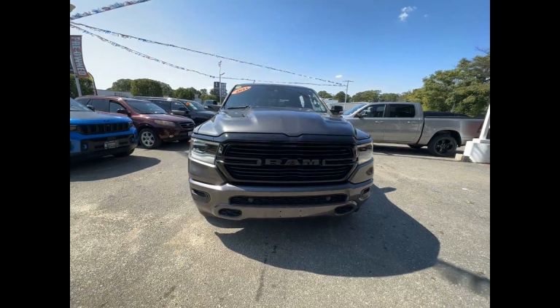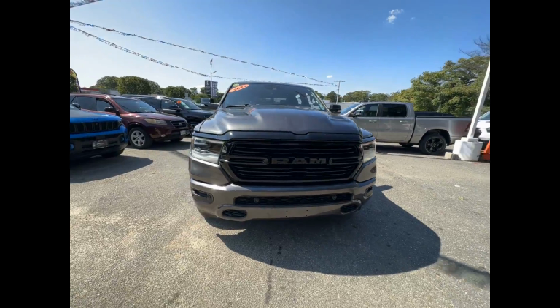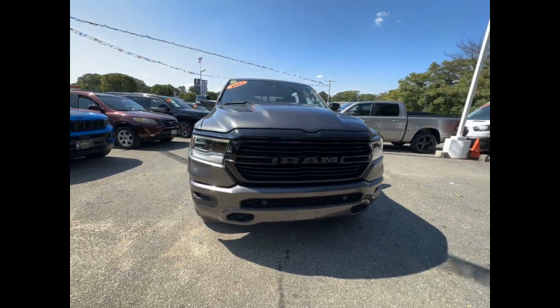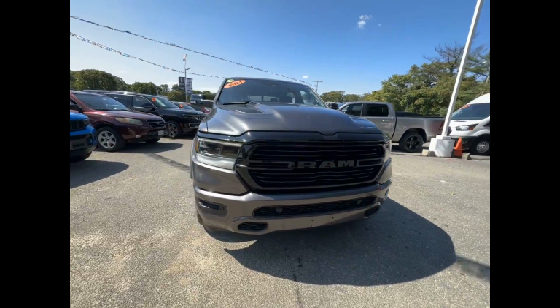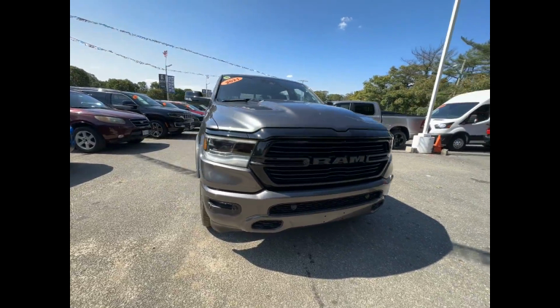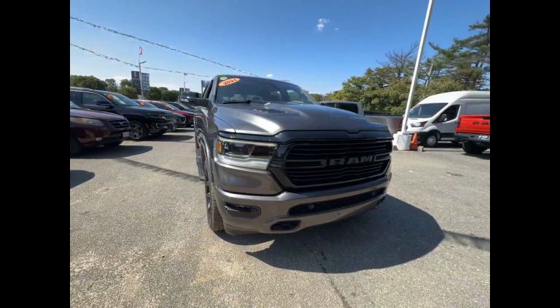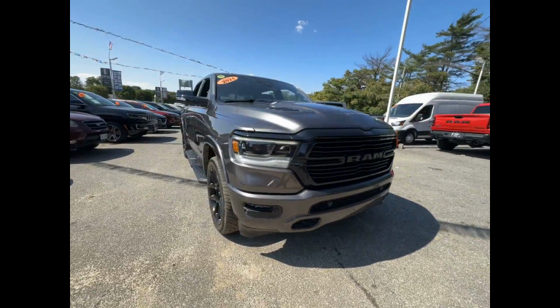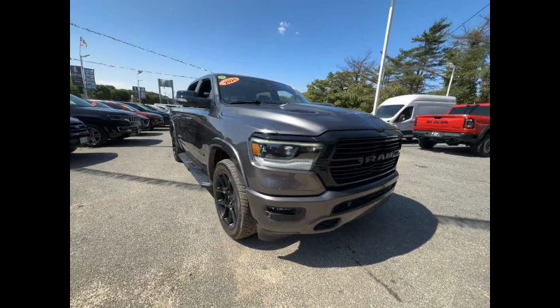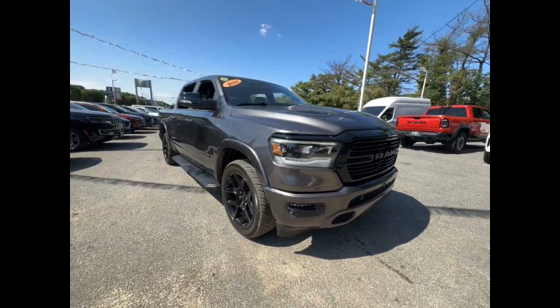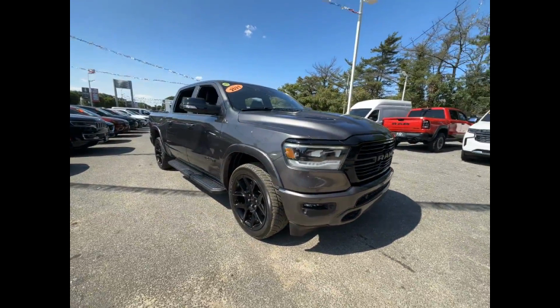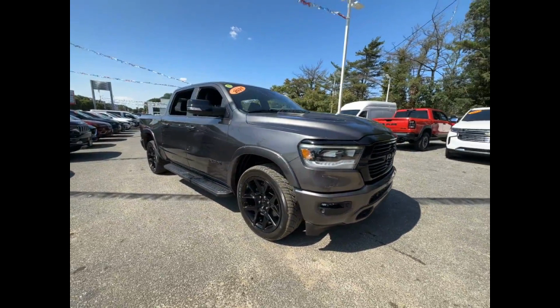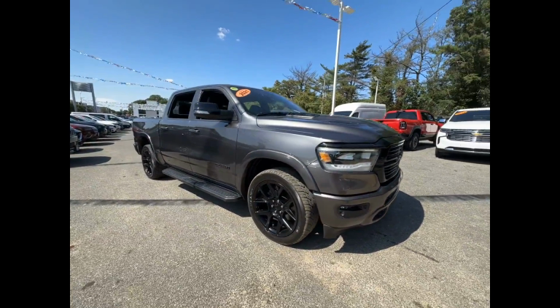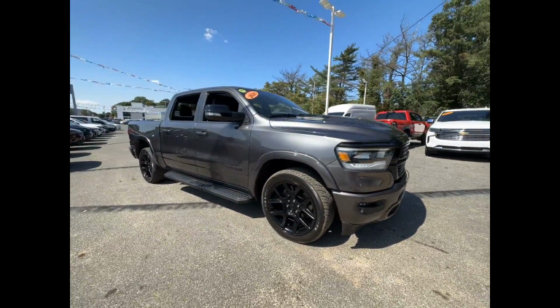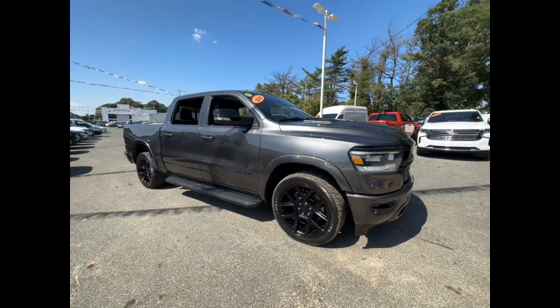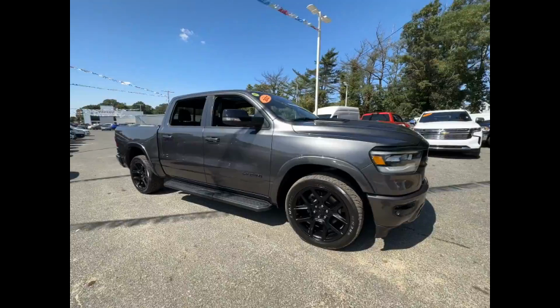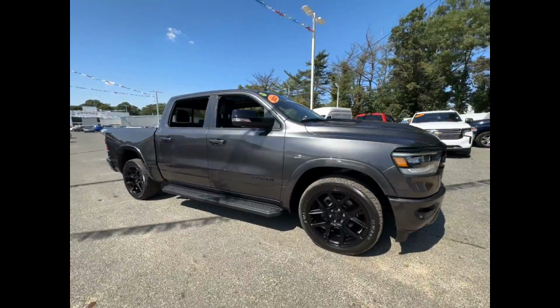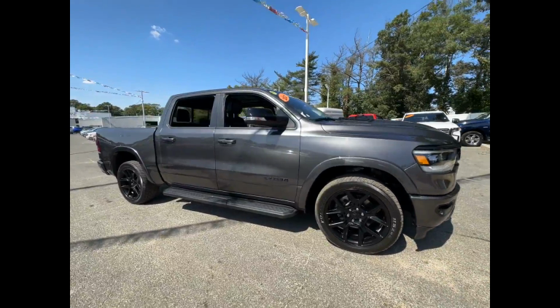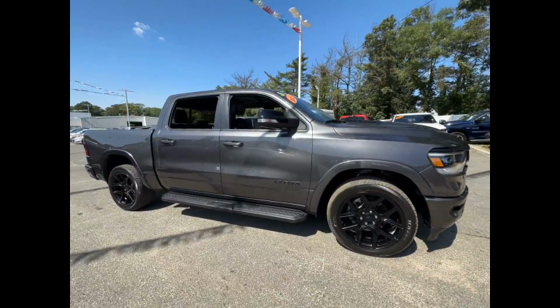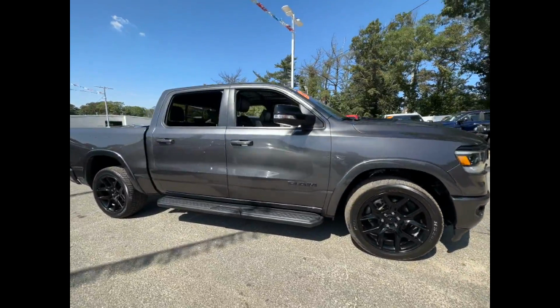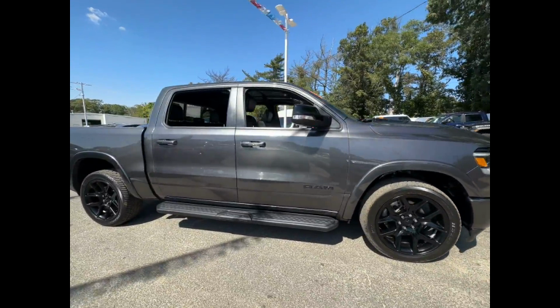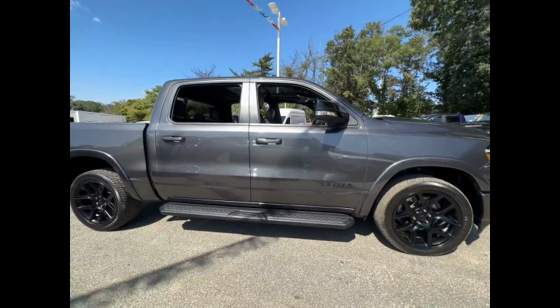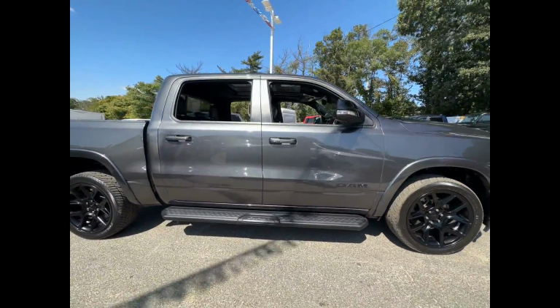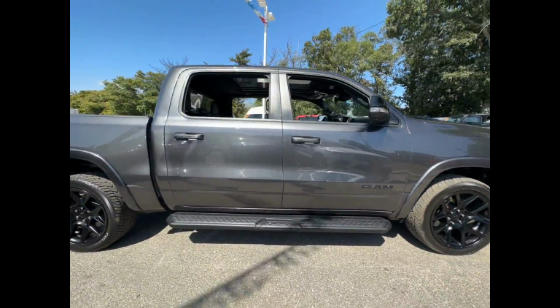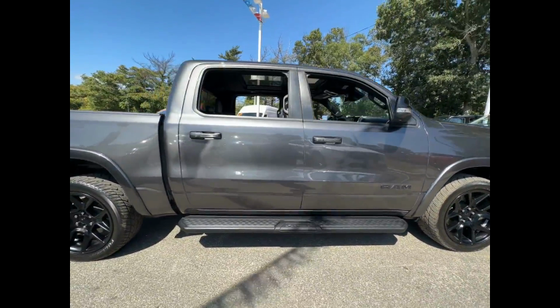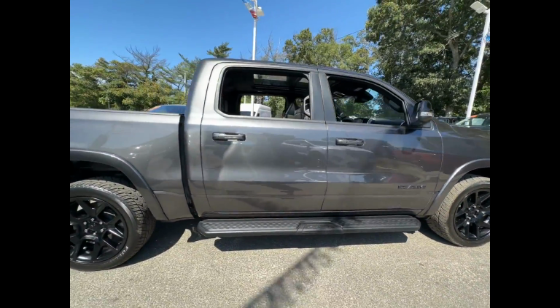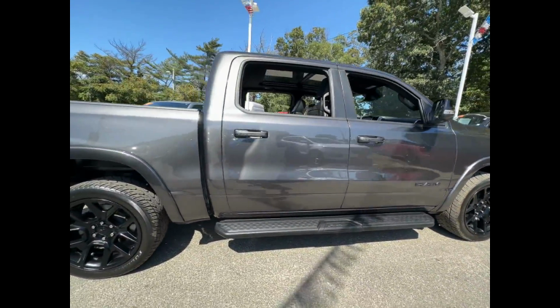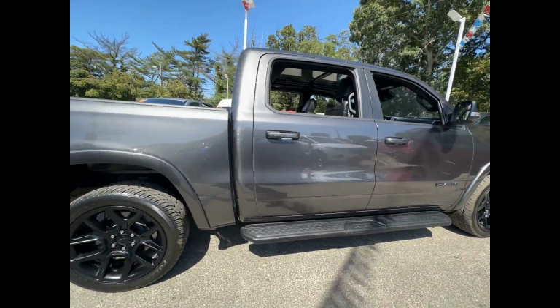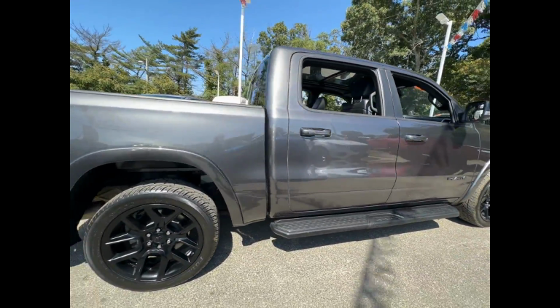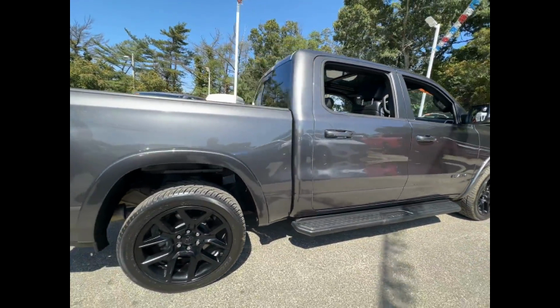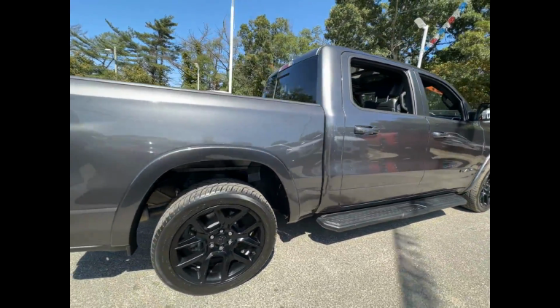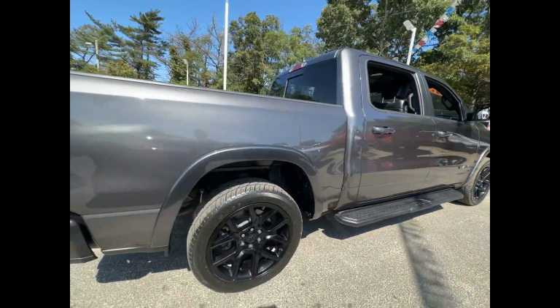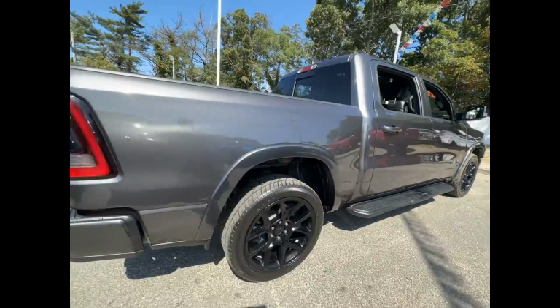2021 Ram 1500 with less than 19,000 miles on the odometer. This pickup truck offers two full rows of seating for premium comfort.